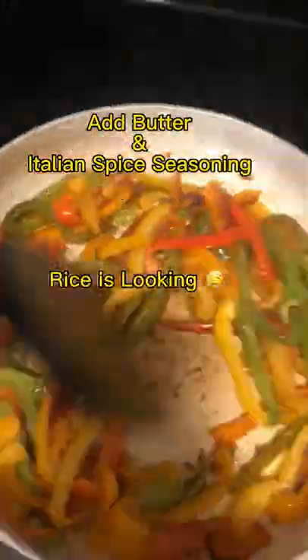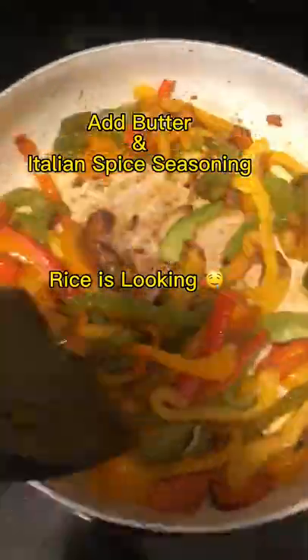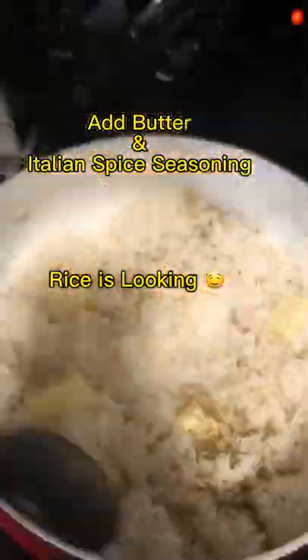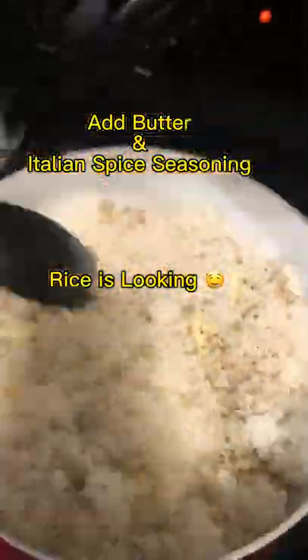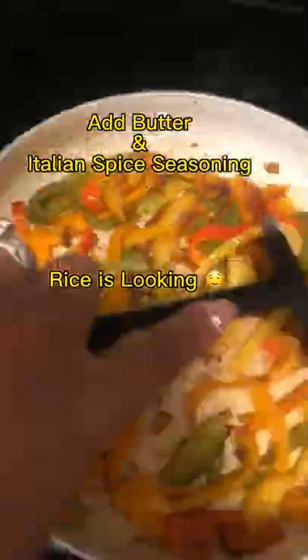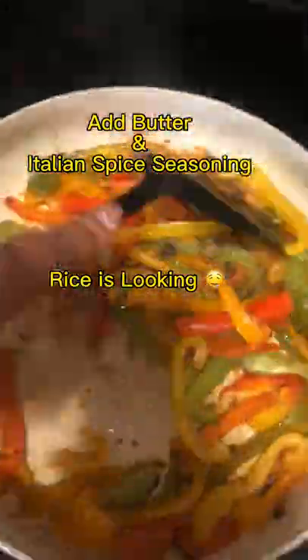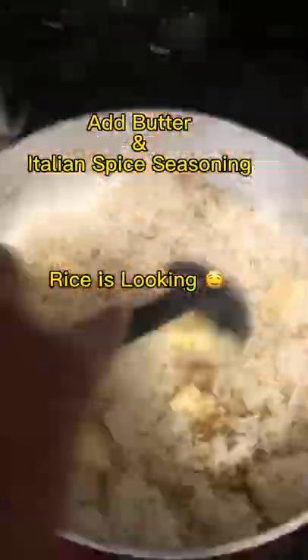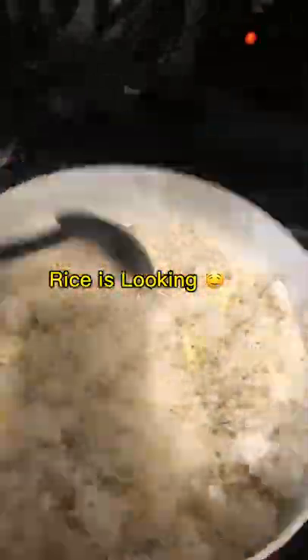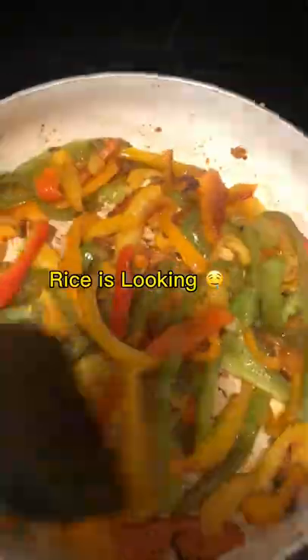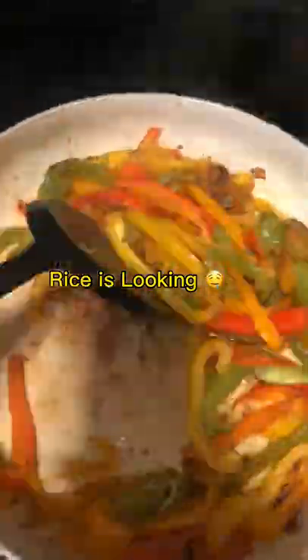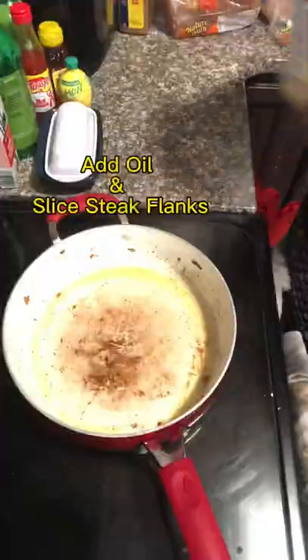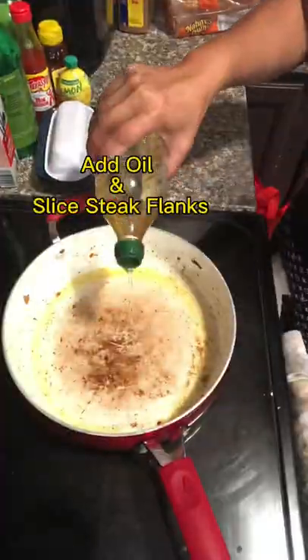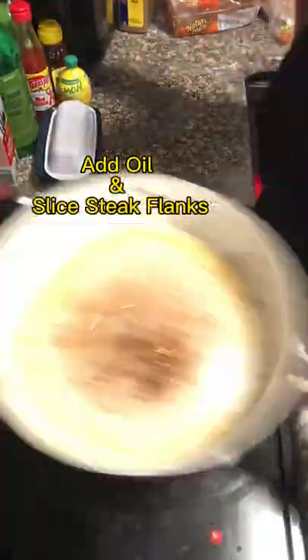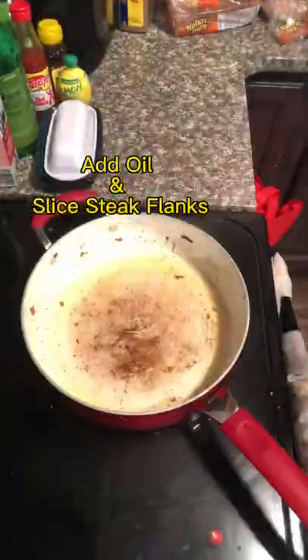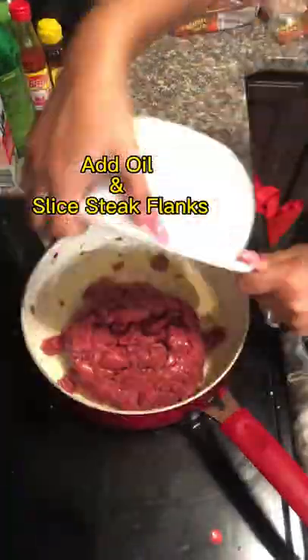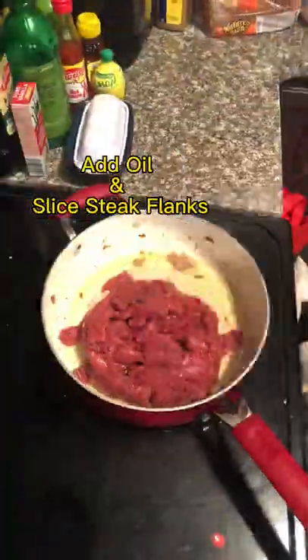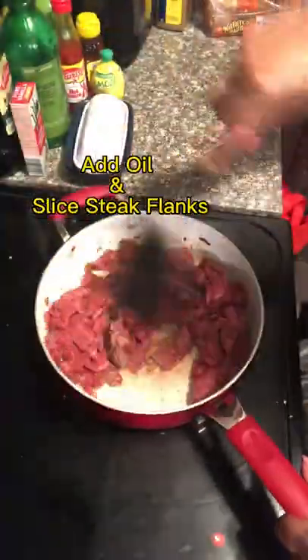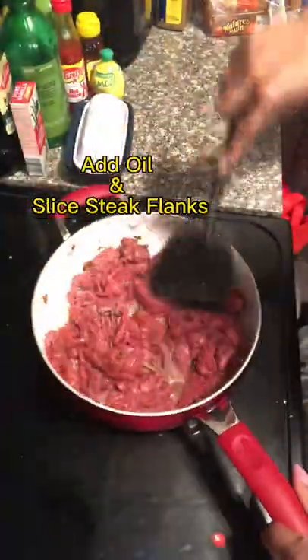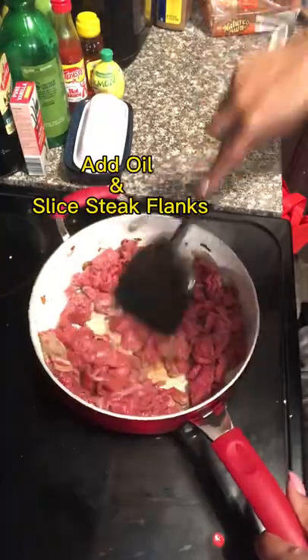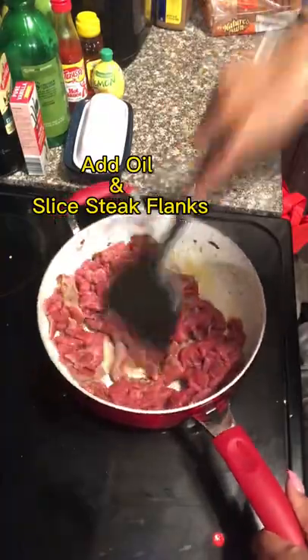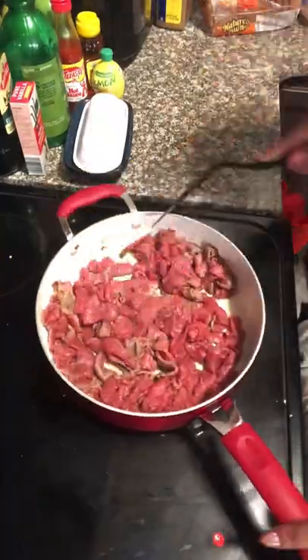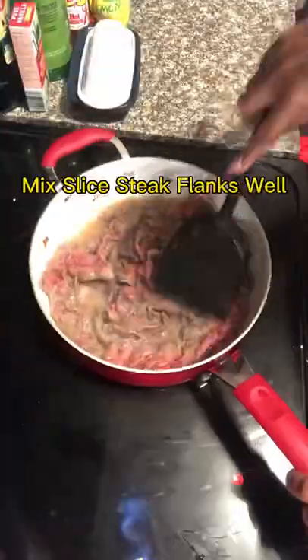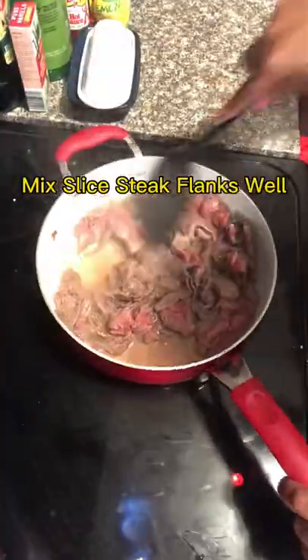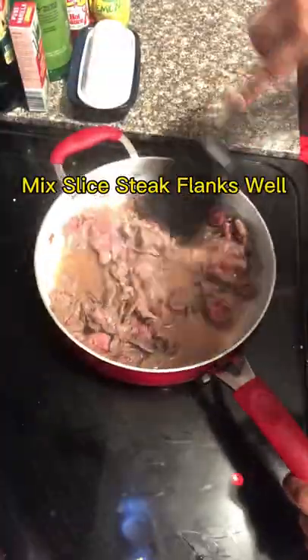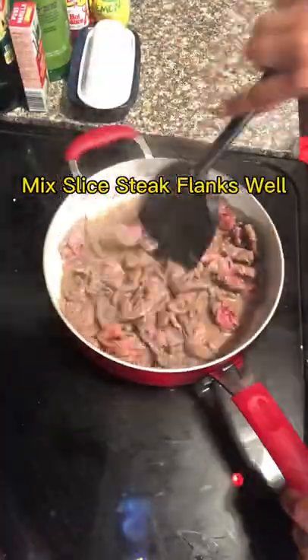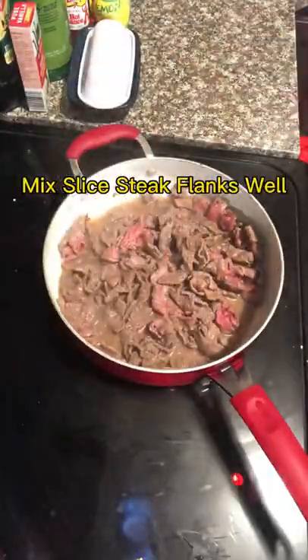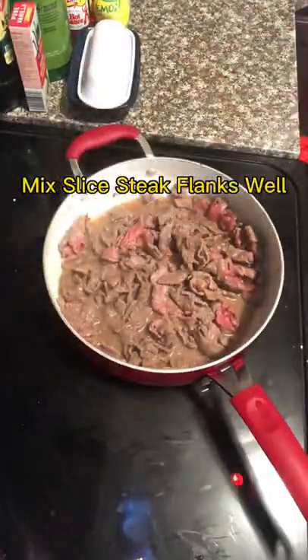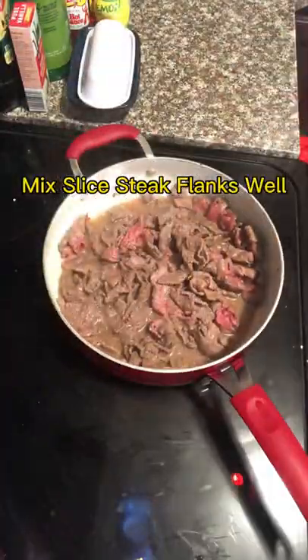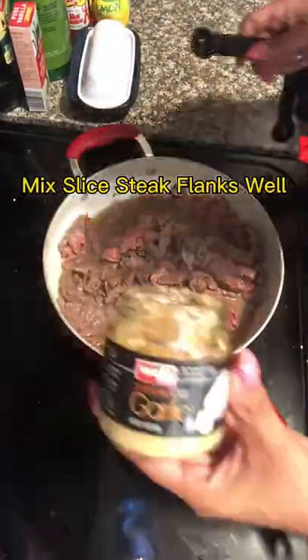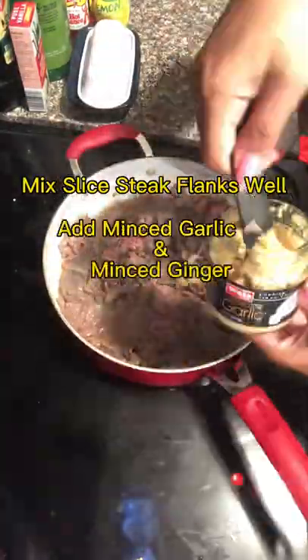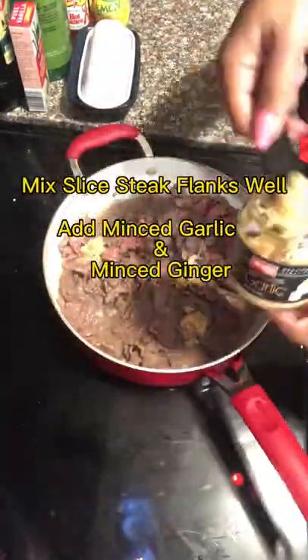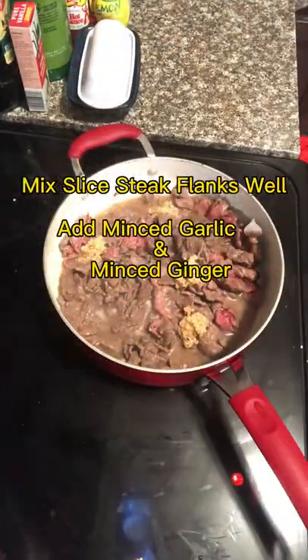Look at that — that rice is good. Add the butter in and season. Now we're gonna add some more oil and put the sliced steak flanks in the pan. Mix it very well. You want to cook on medium.